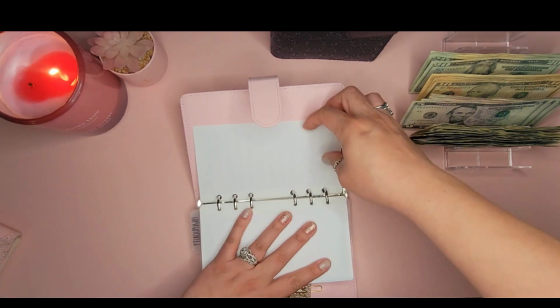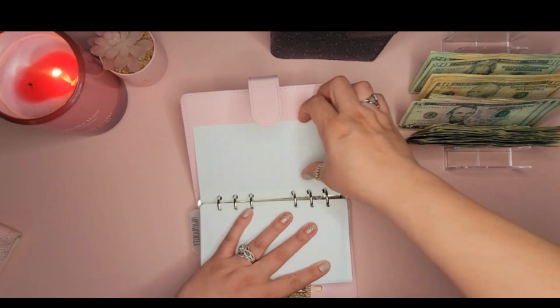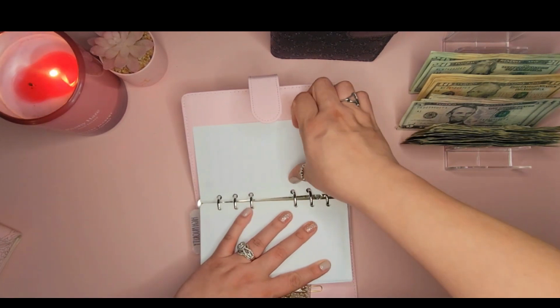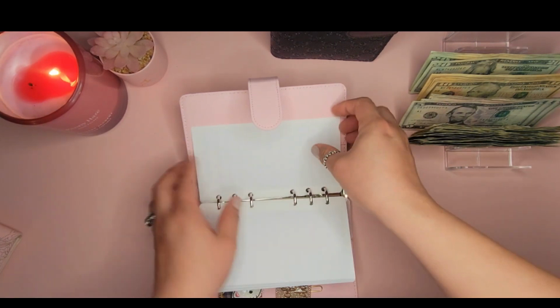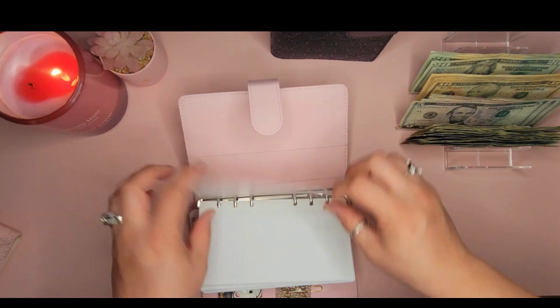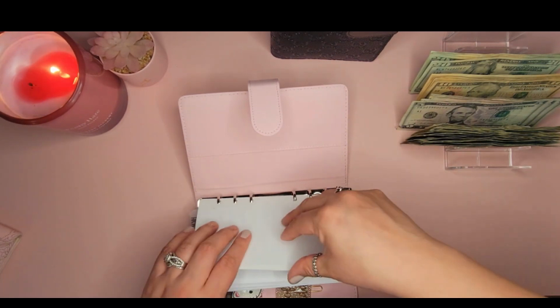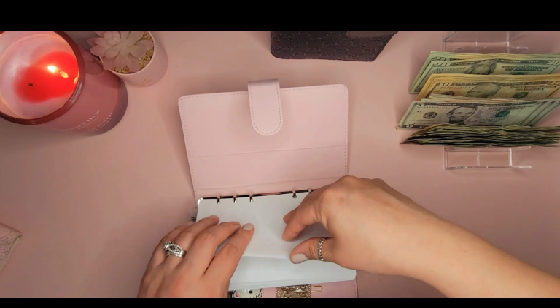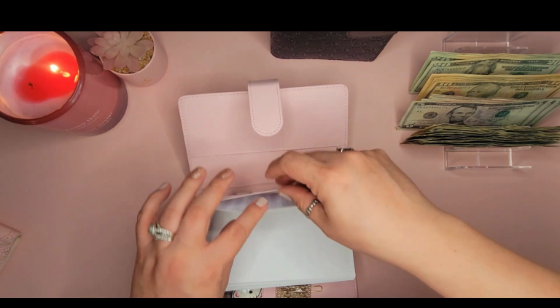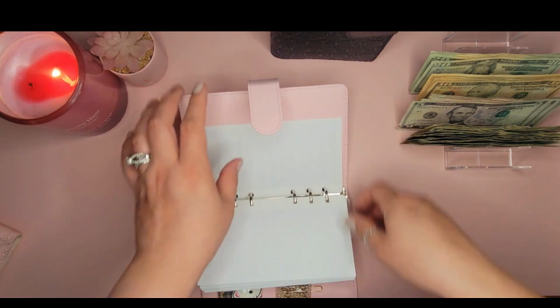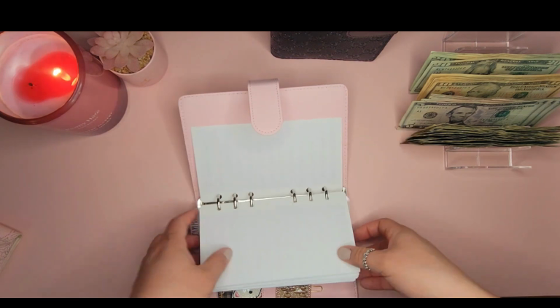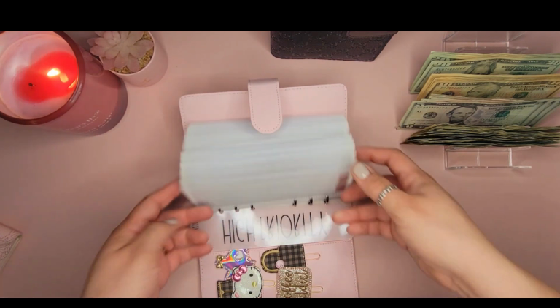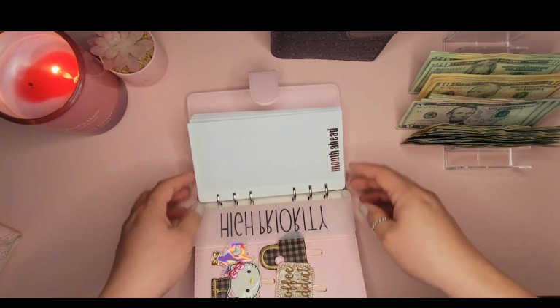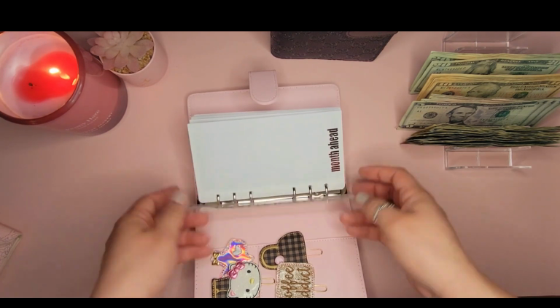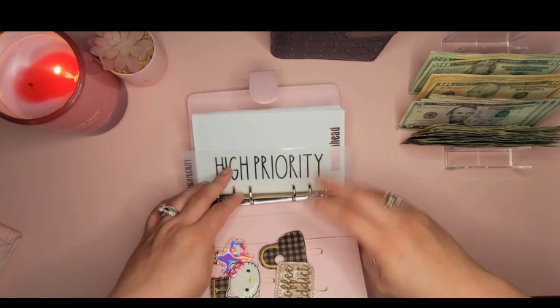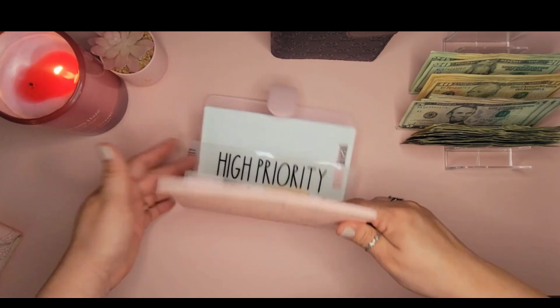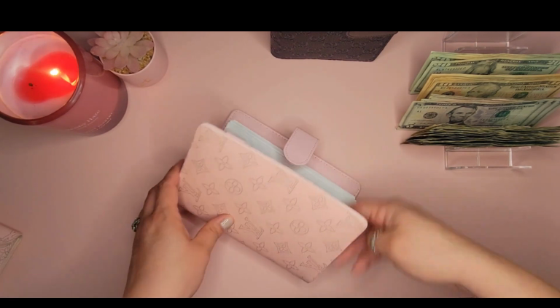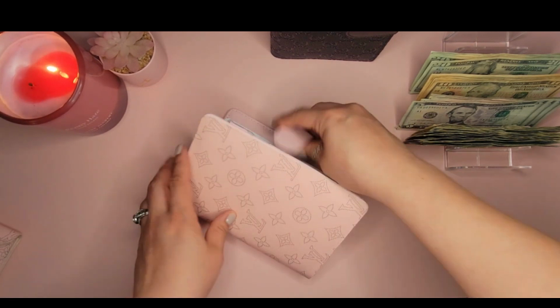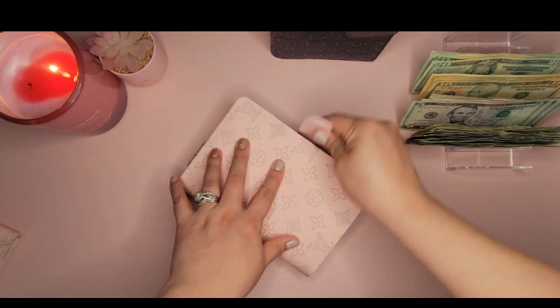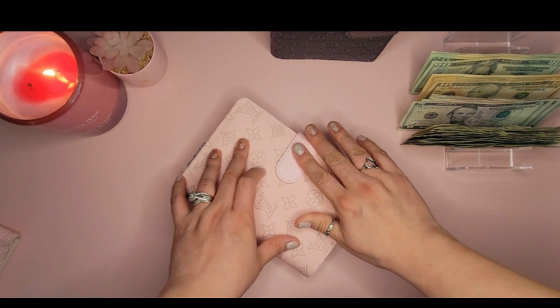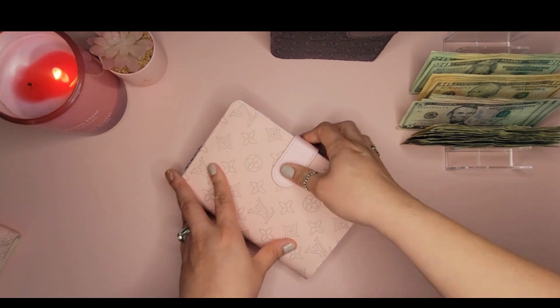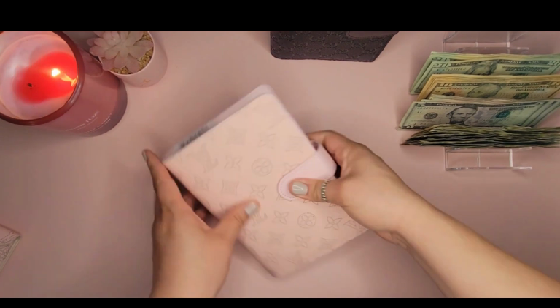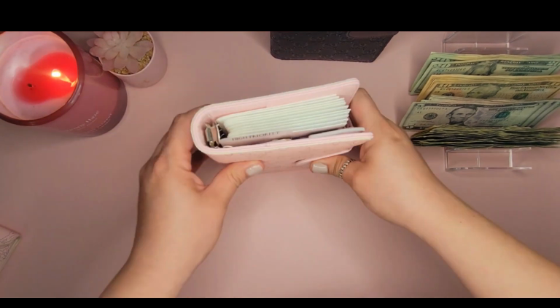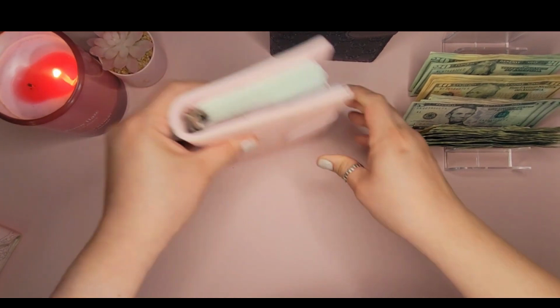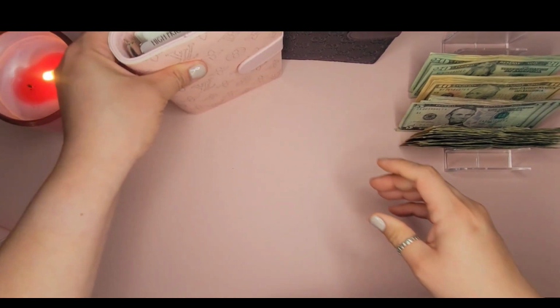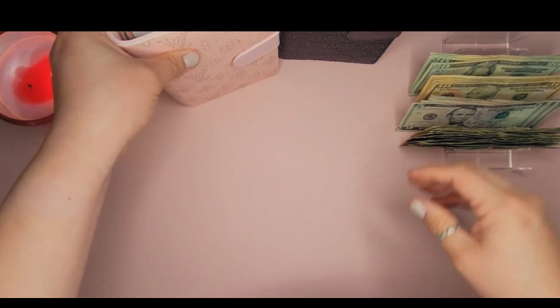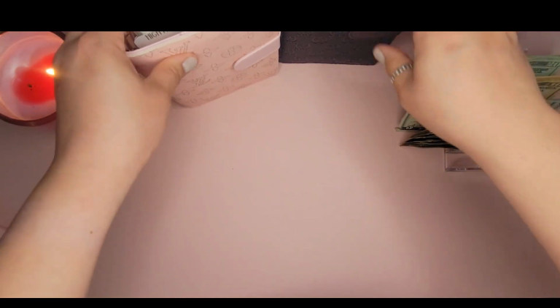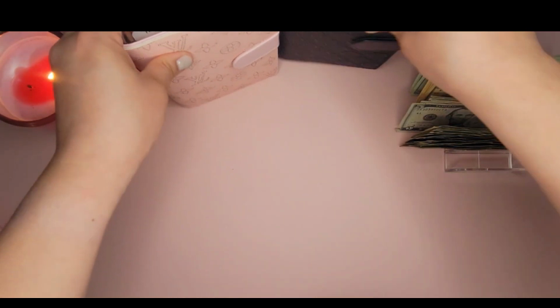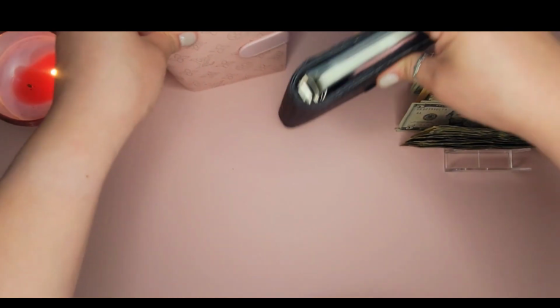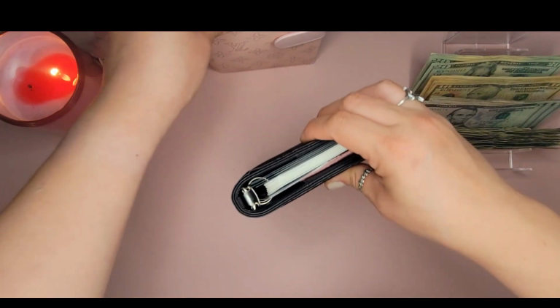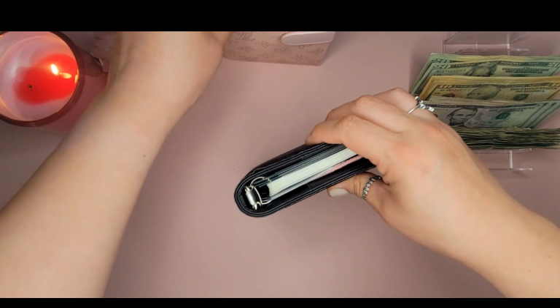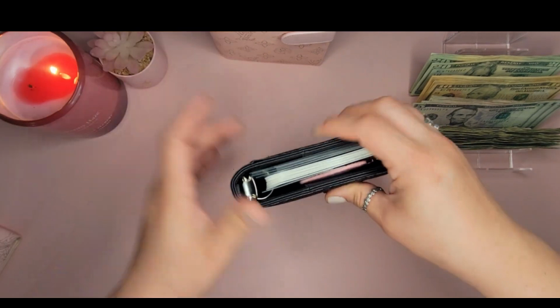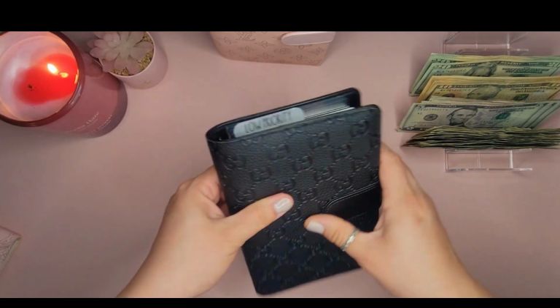There's one envelope I'm not stuffing yet — I don't even have a label on it and I don't remember what it was. But that is it for our high priority binder. Now we're going to go to our low priority.